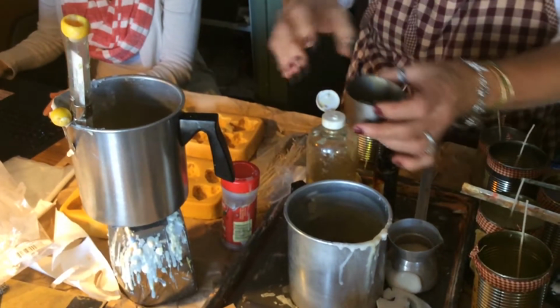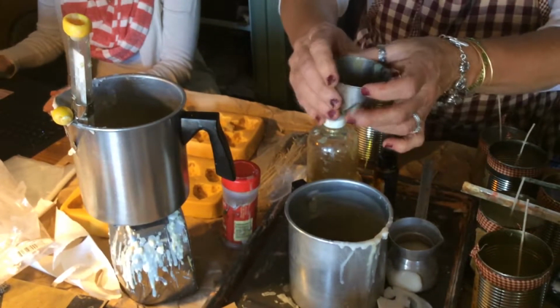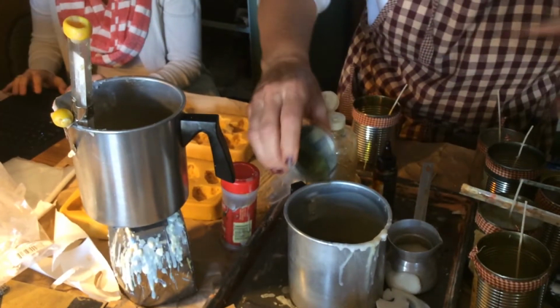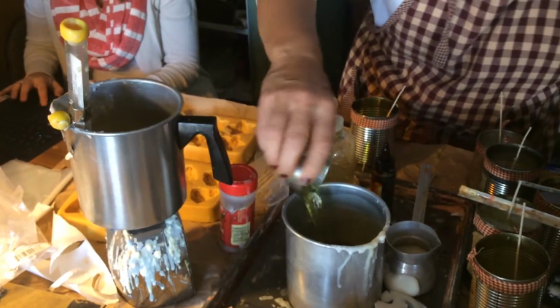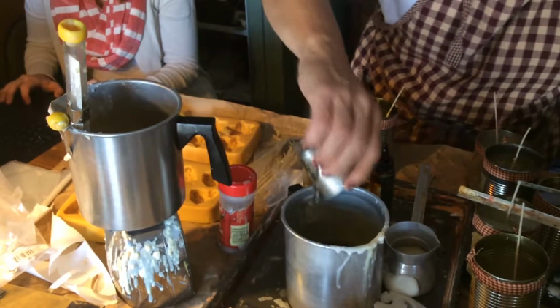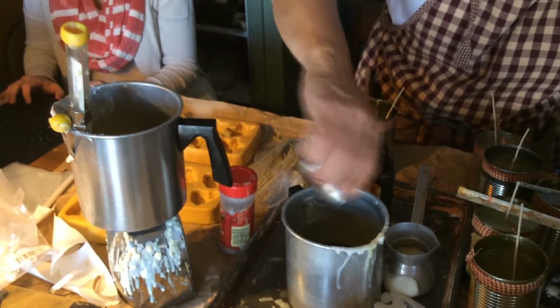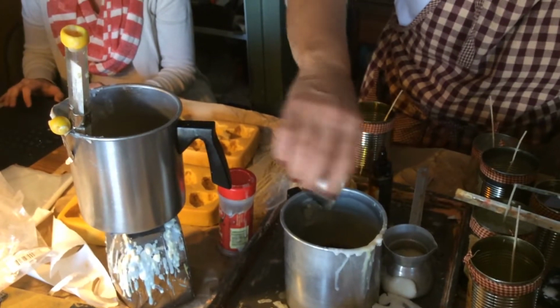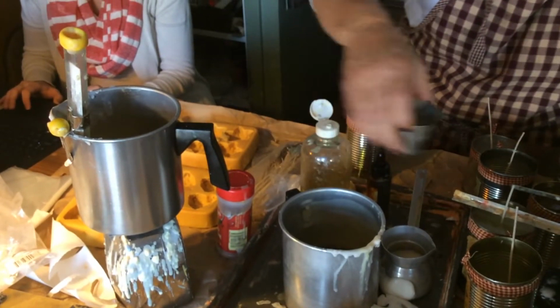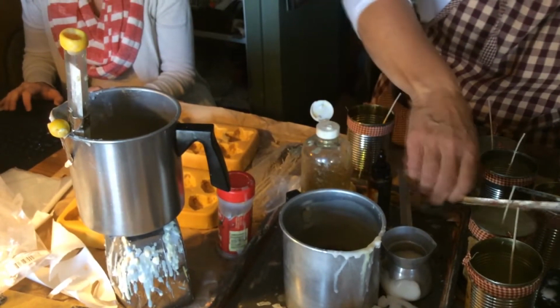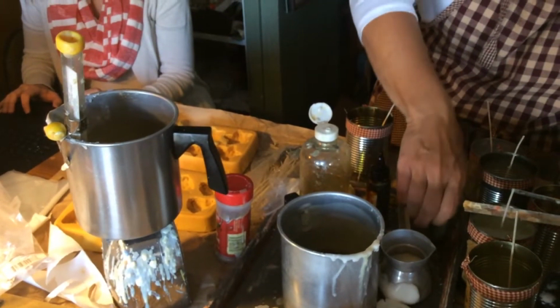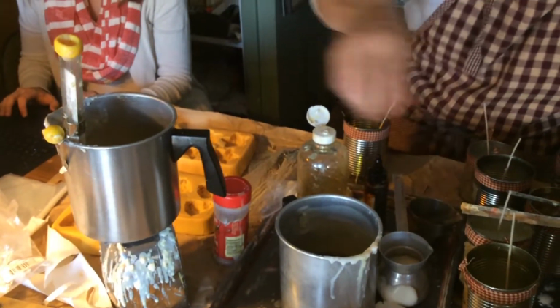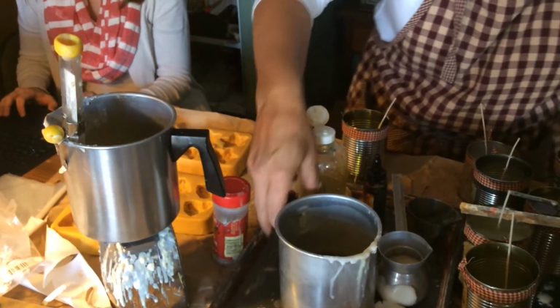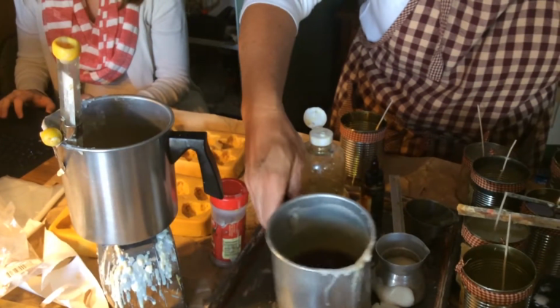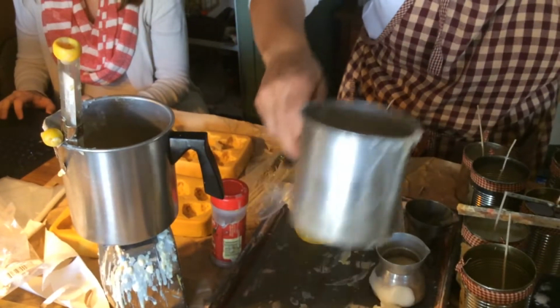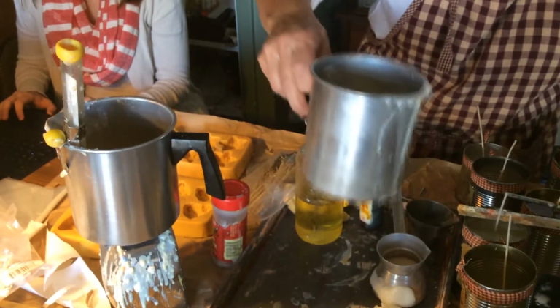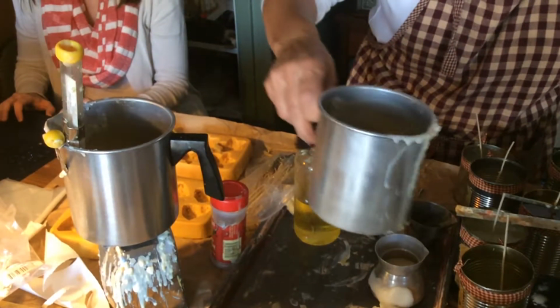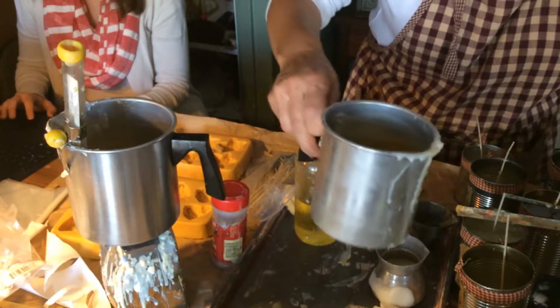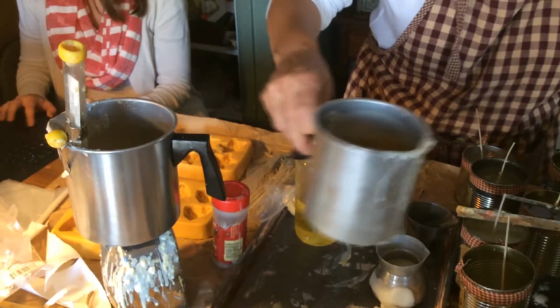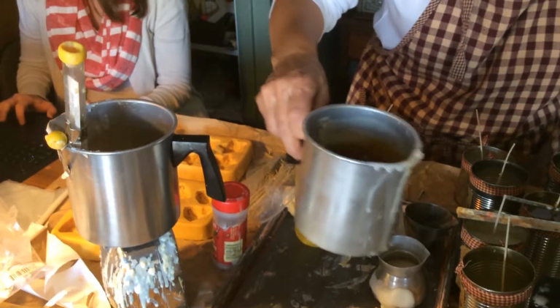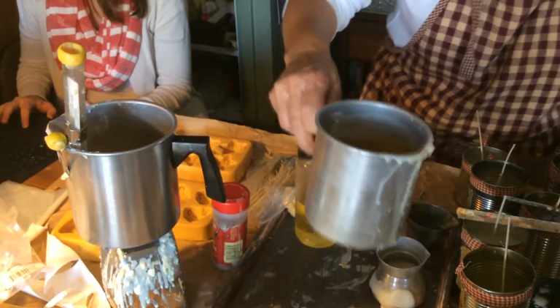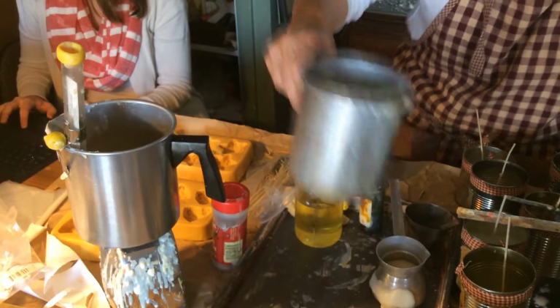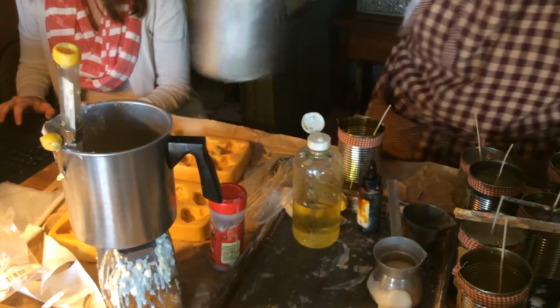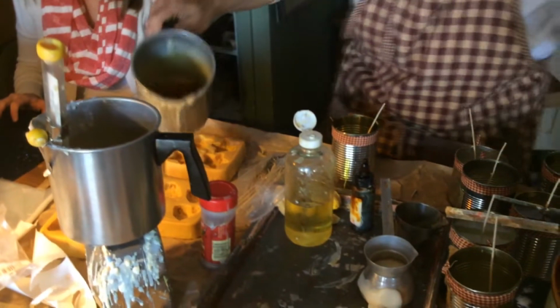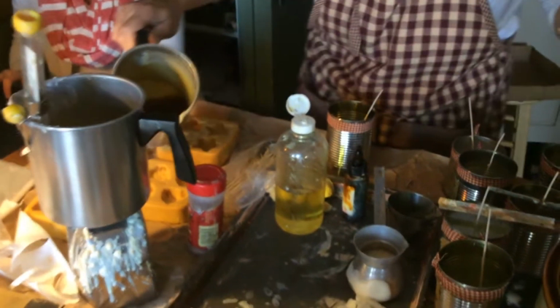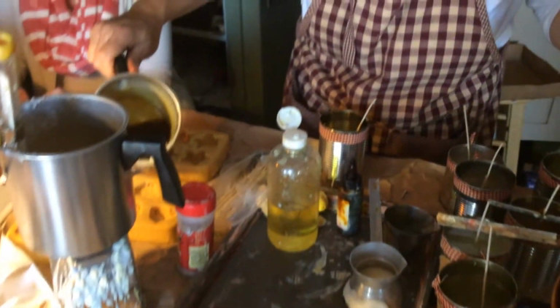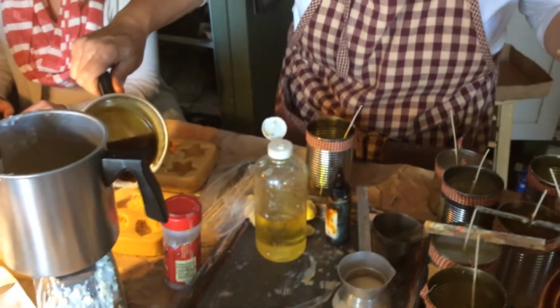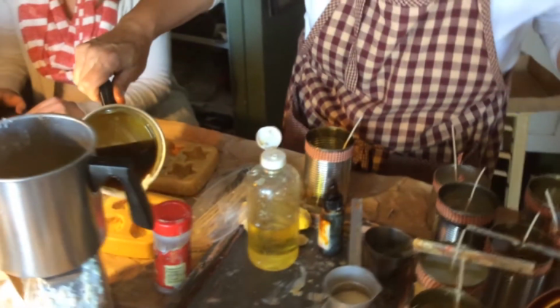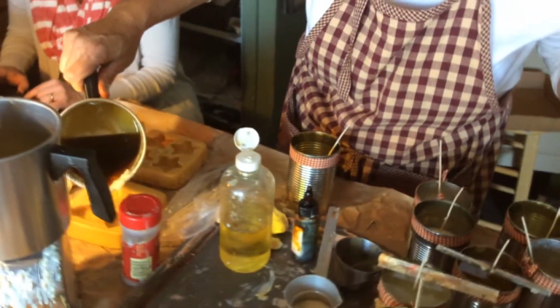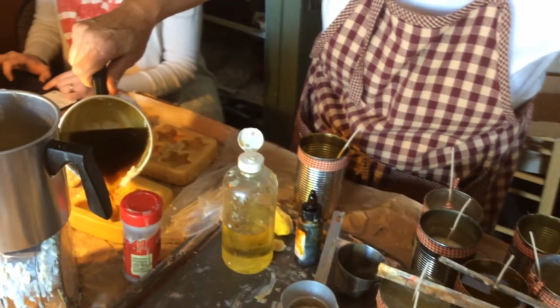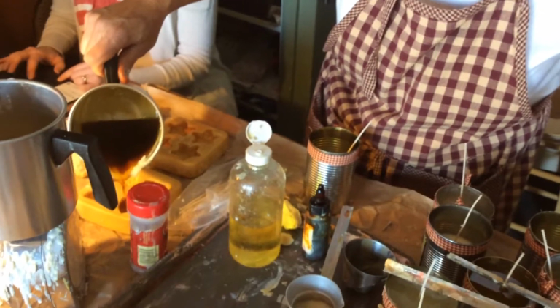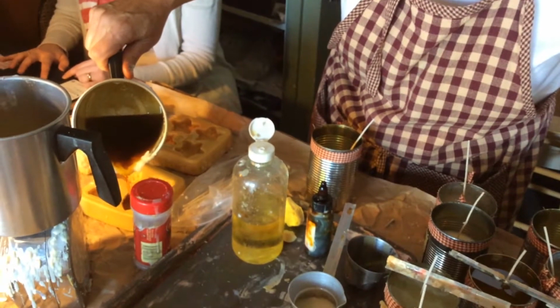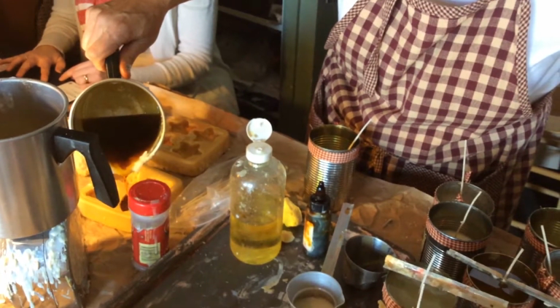If you put too much fragrance oil in the candles, they won't burn, because the wick drowns. That's why the tarts can take a little extra, and they have a little more potent fragrance.